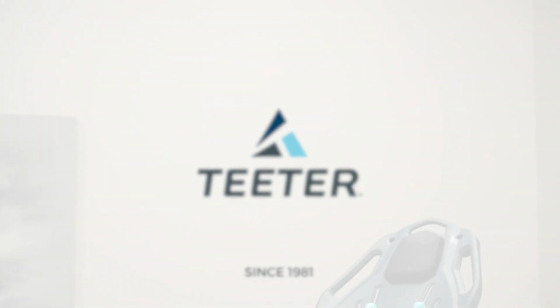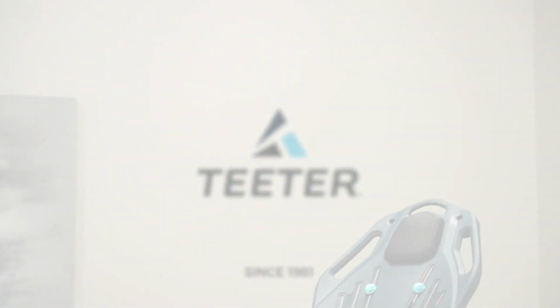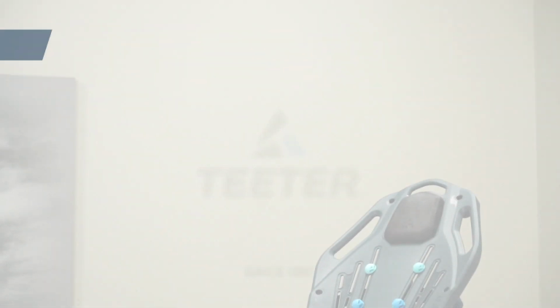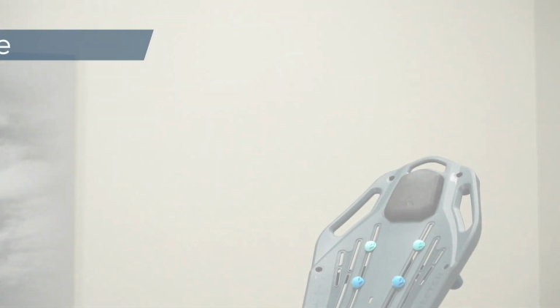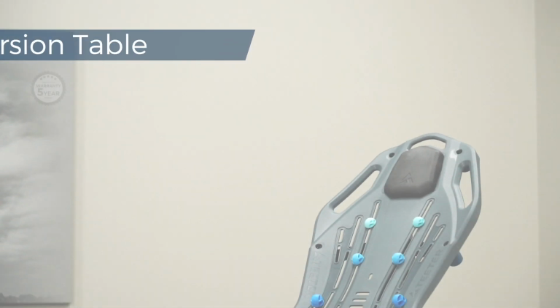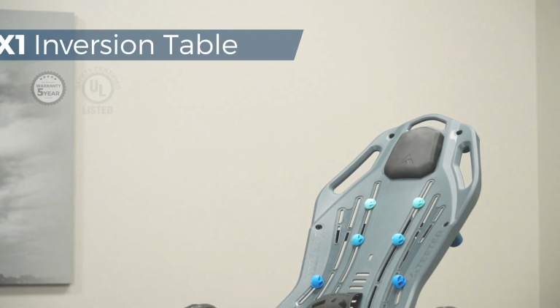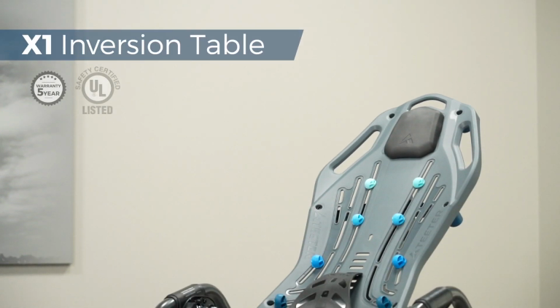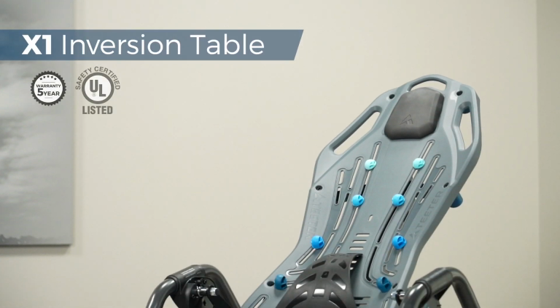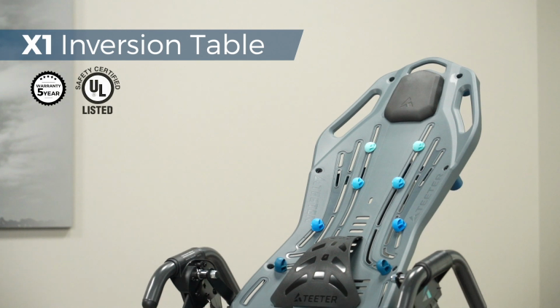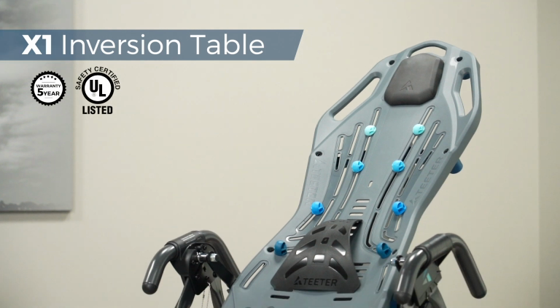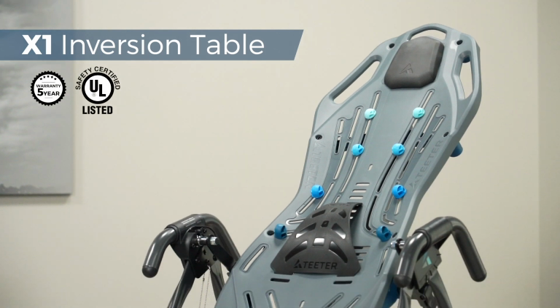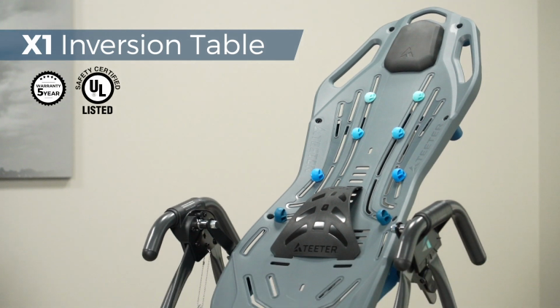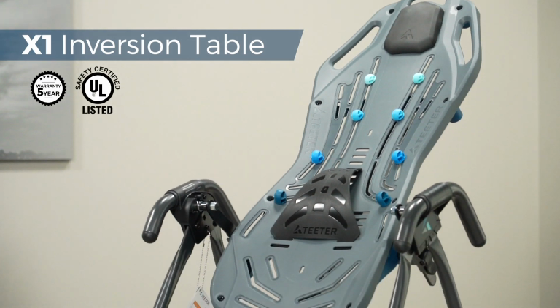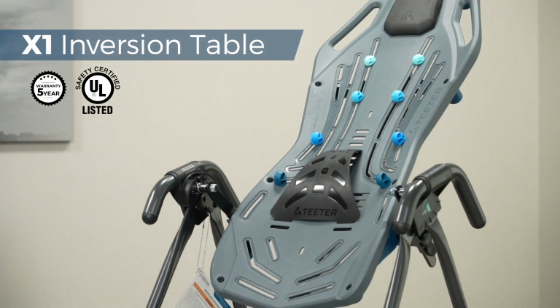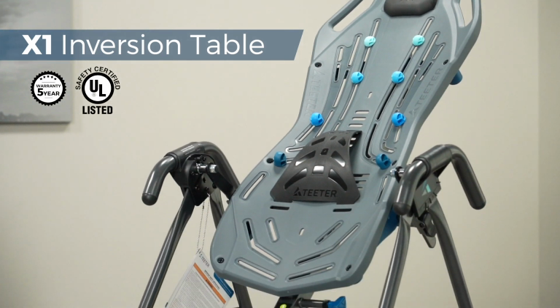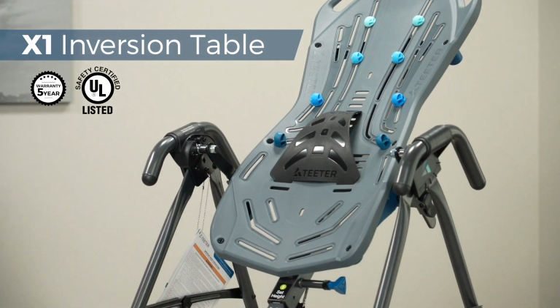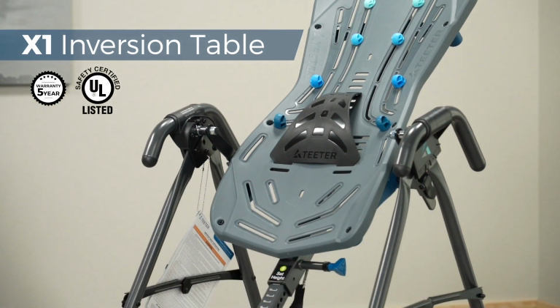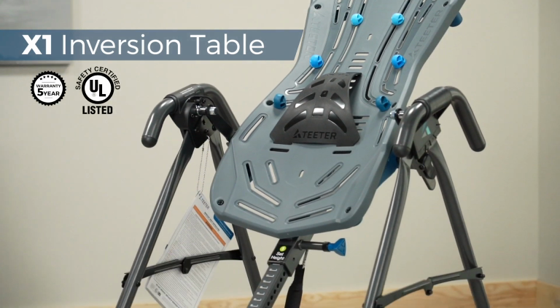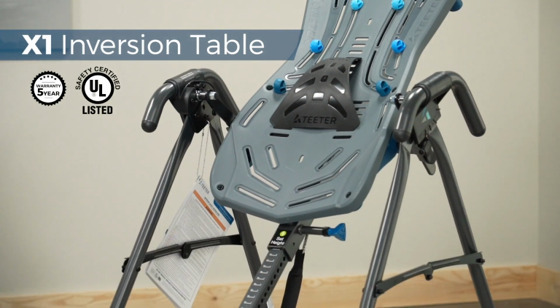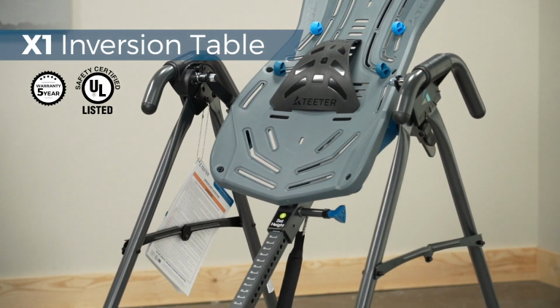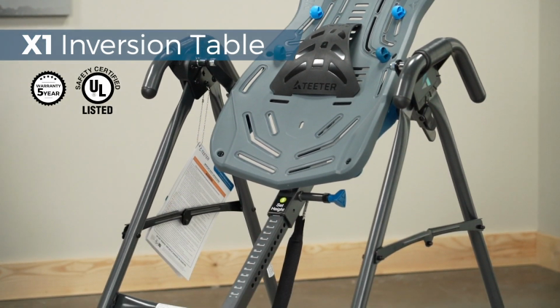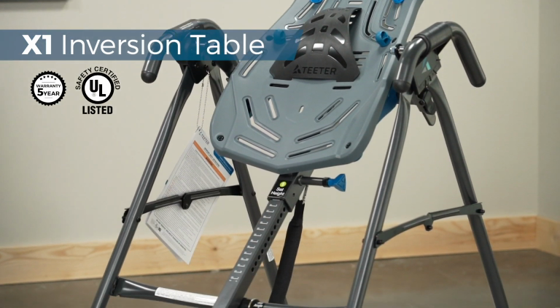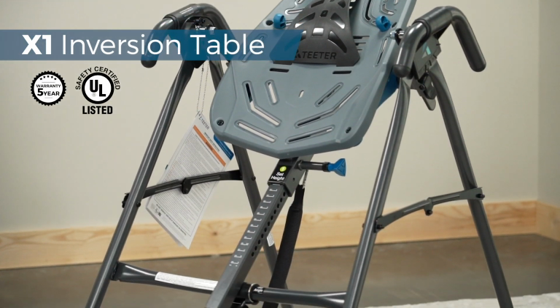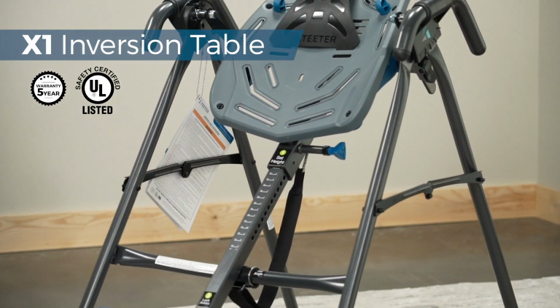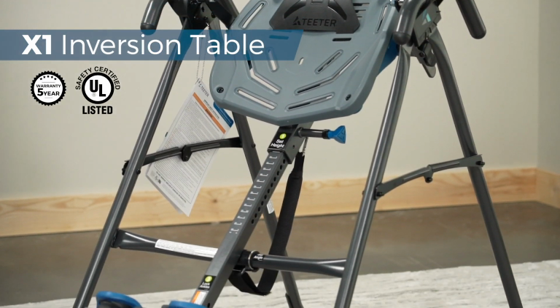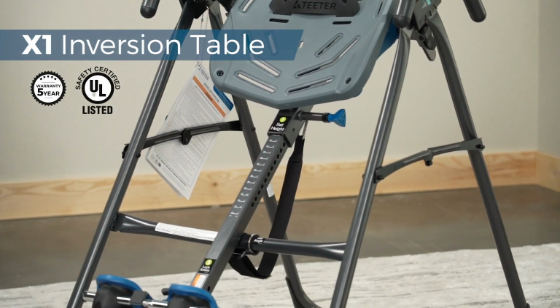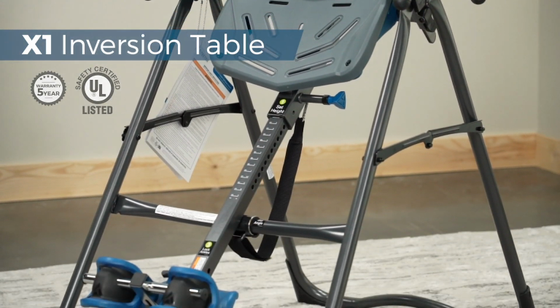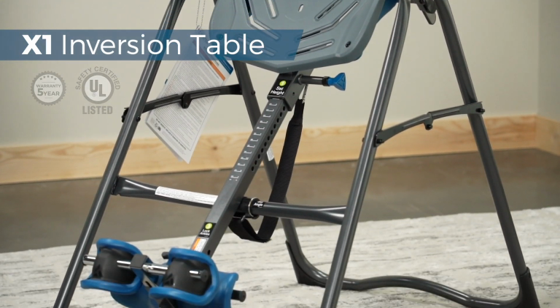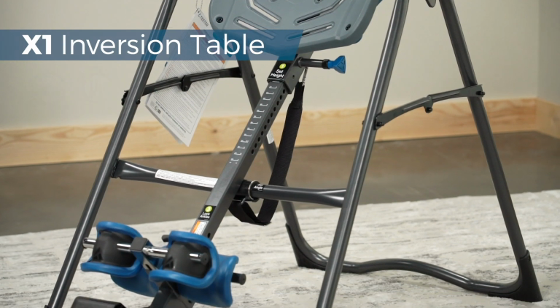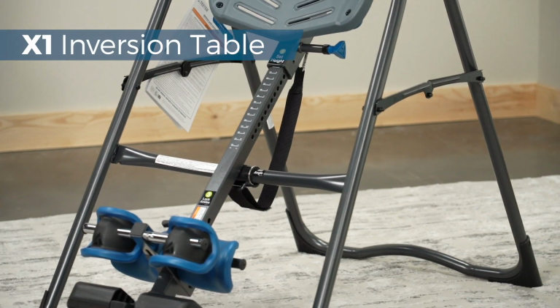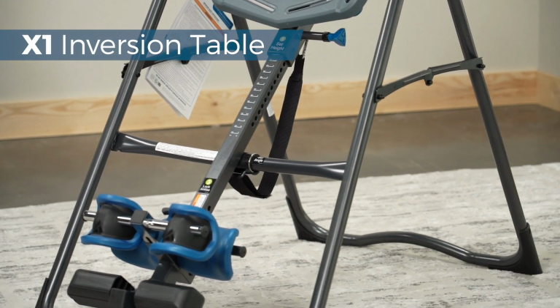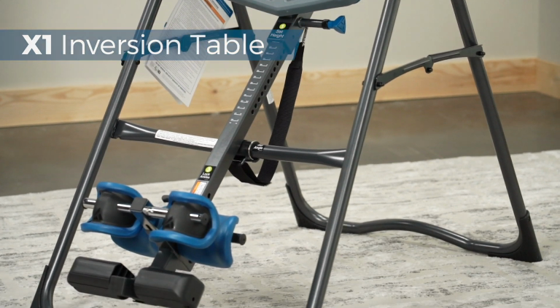Introducing the Teeter FitSpine X1 Inversion Table, designed to give you more control, more comfort, and real results in your journey to back pain relief.